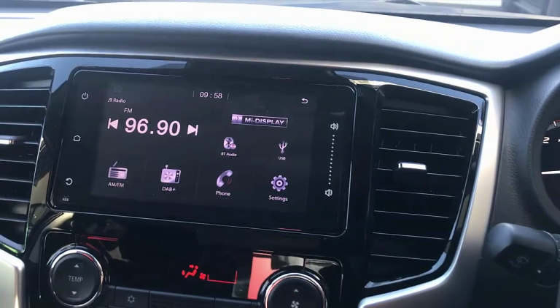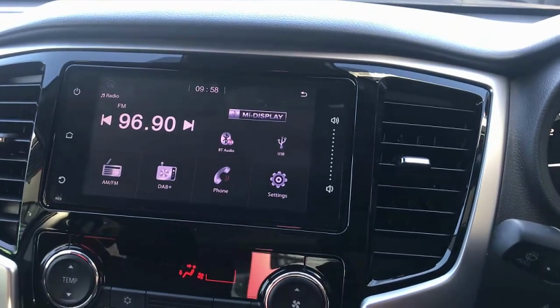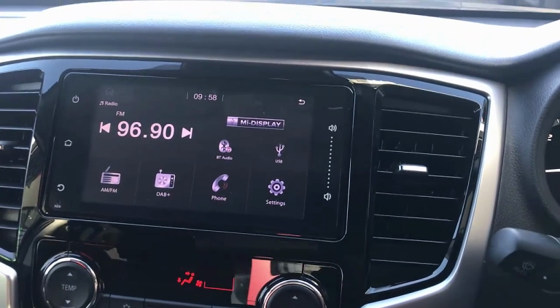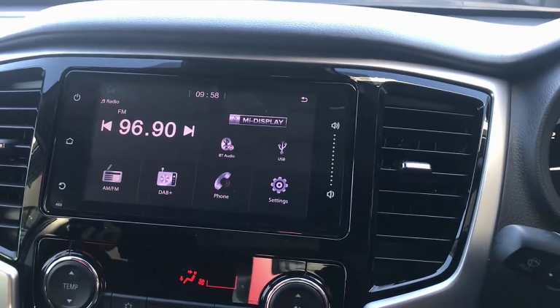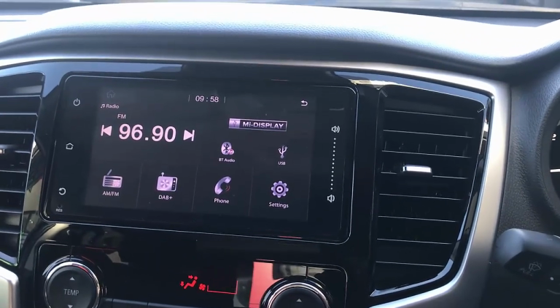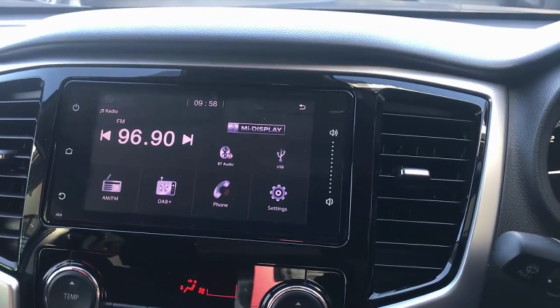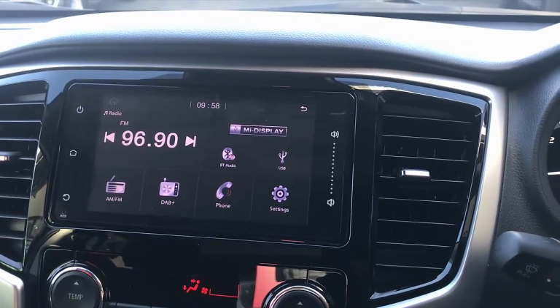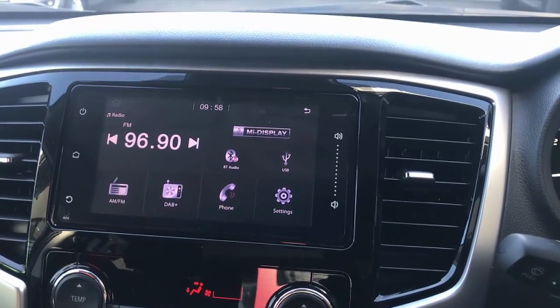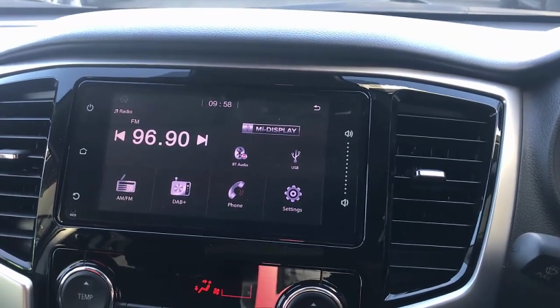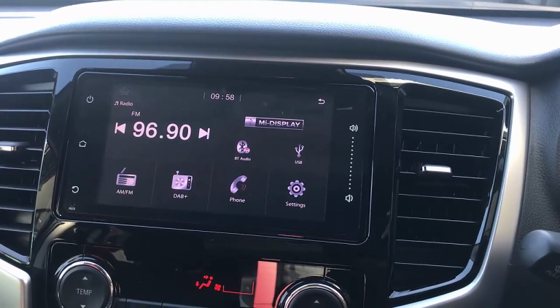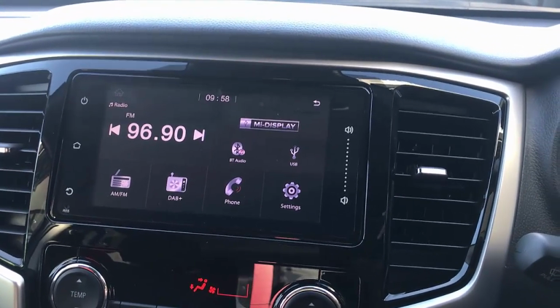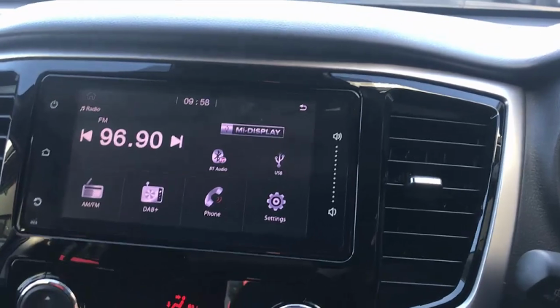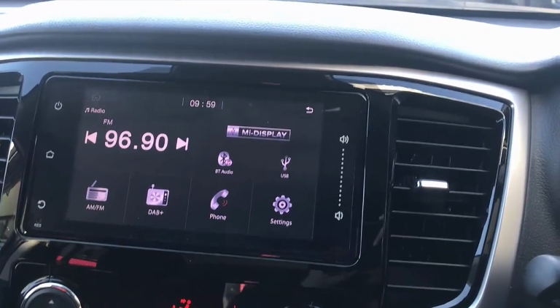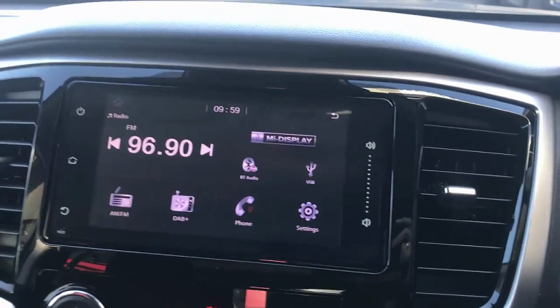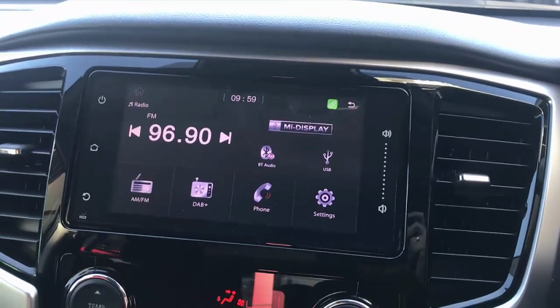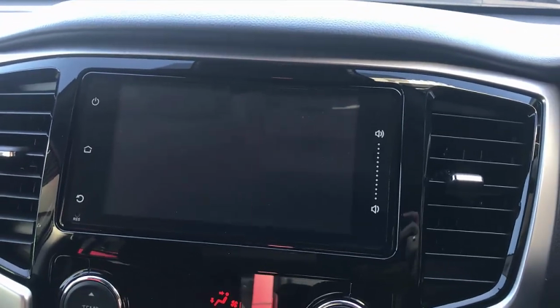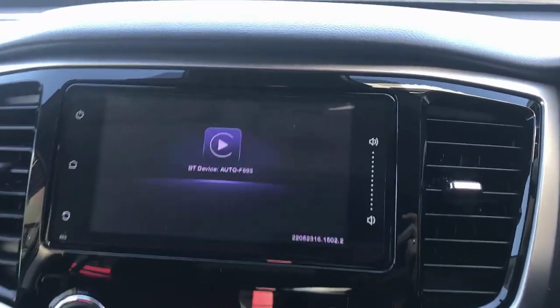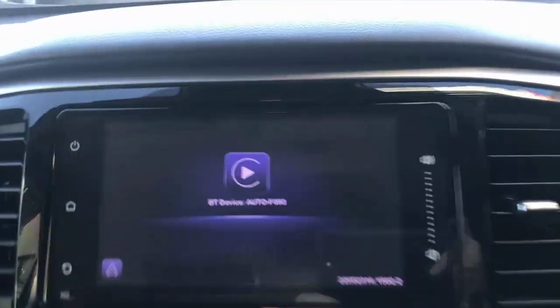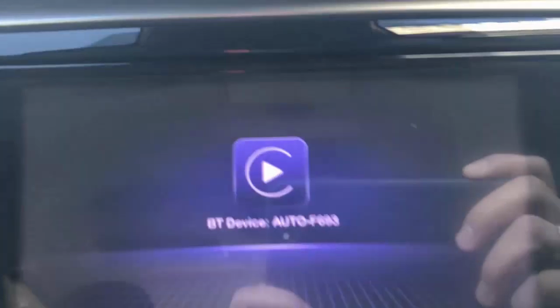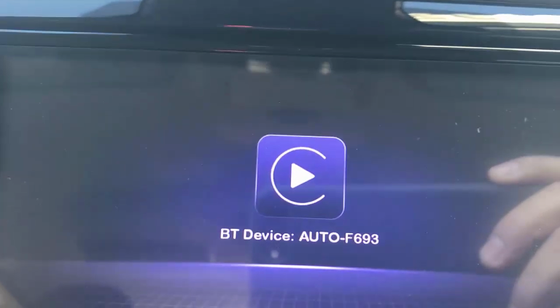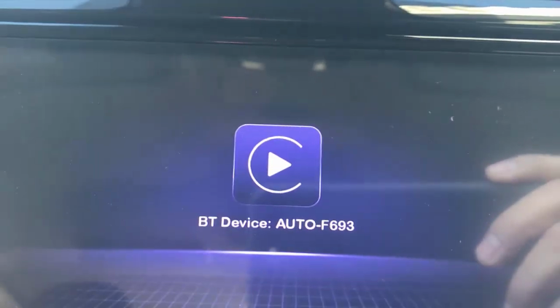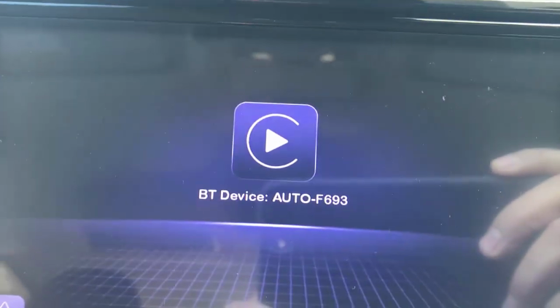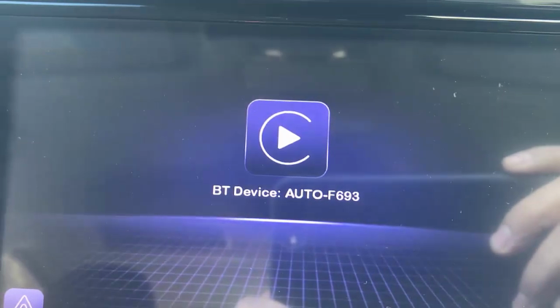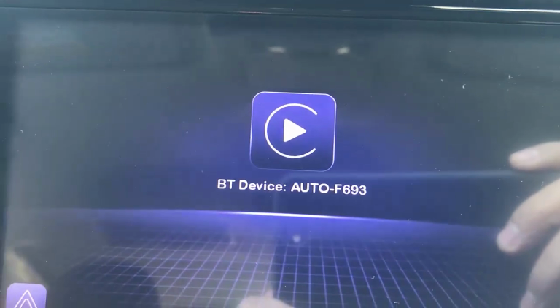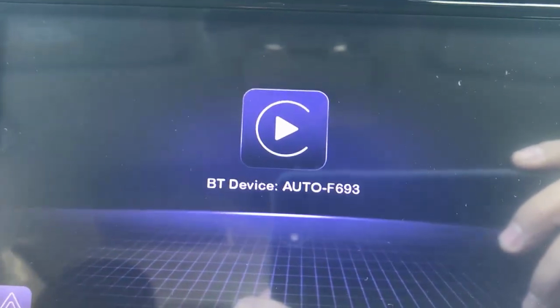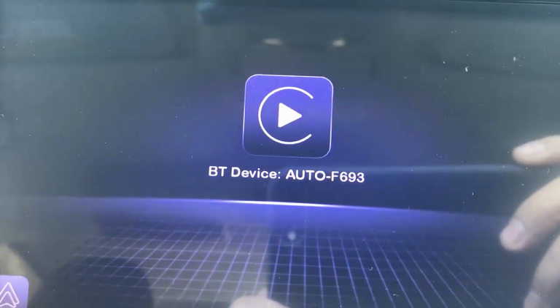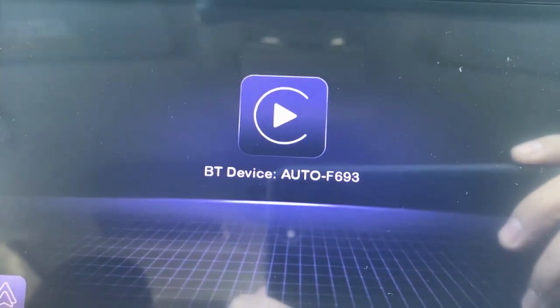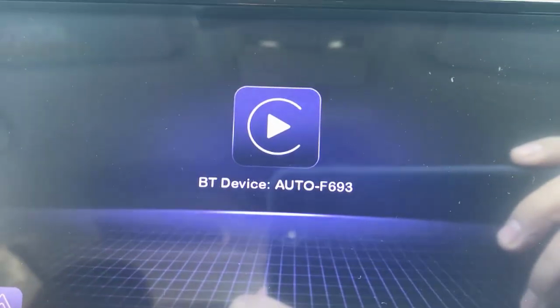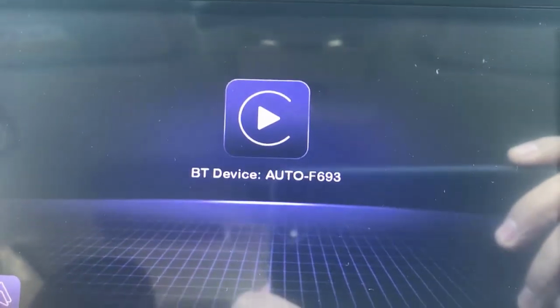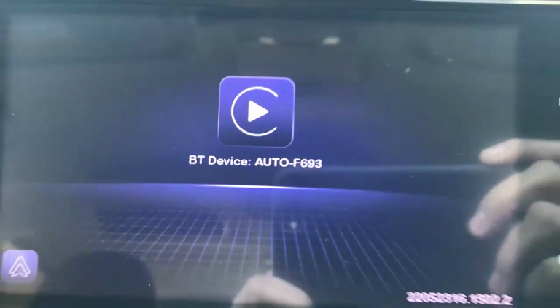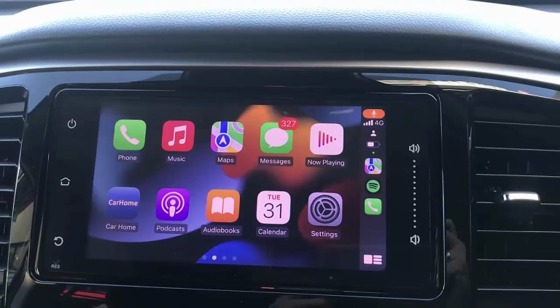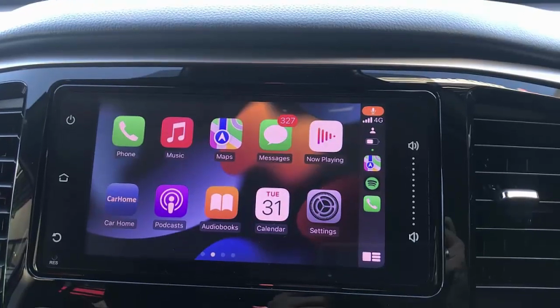Just plug in and wait for the device to be recognized by the car radio. Once recognized, we're going to see a screen where you simply get your phone and connect to this Bluetooth device. Once connected to this Bluetooth device — voila!